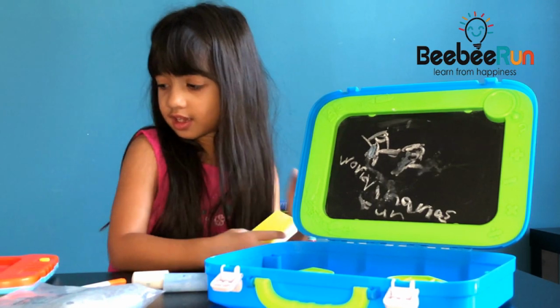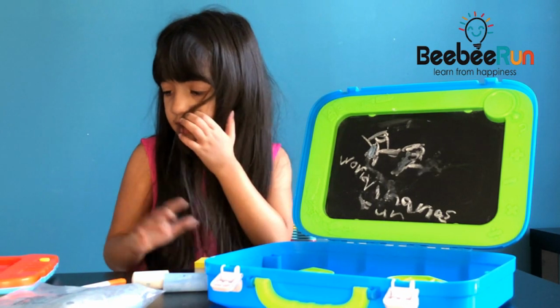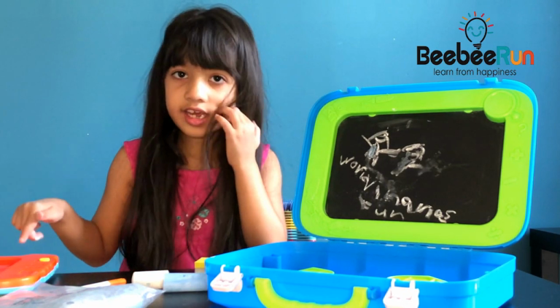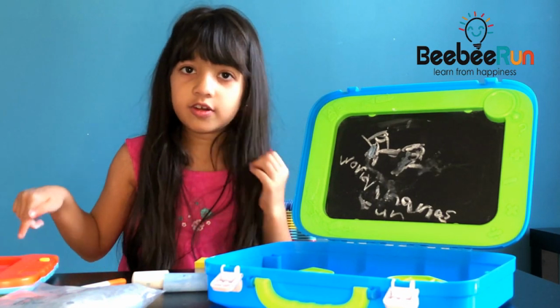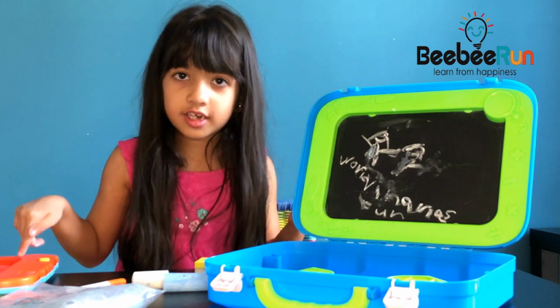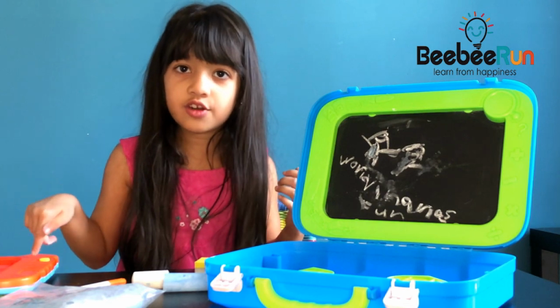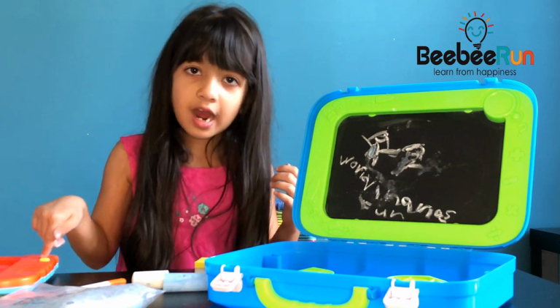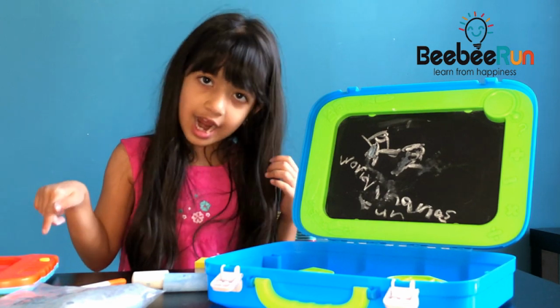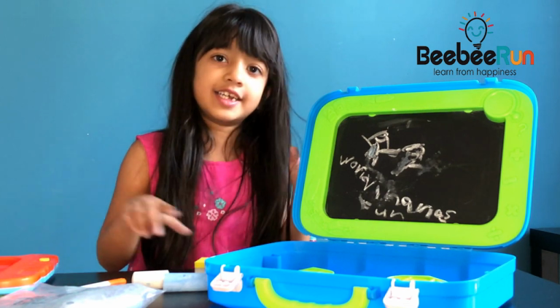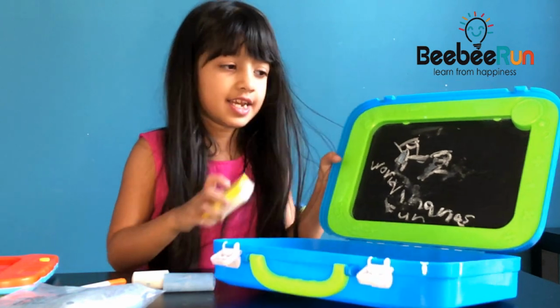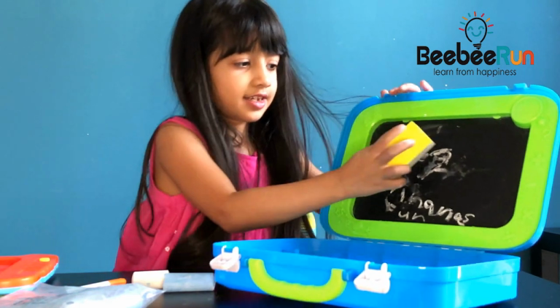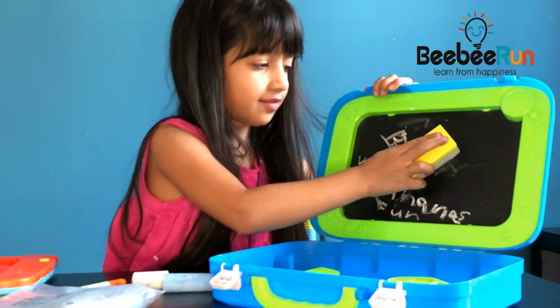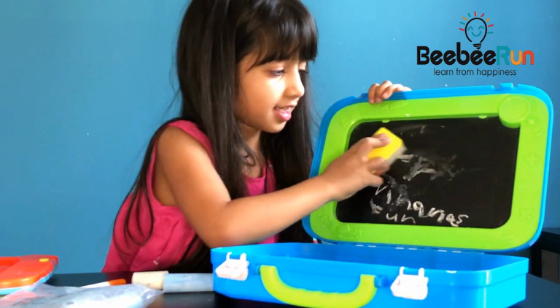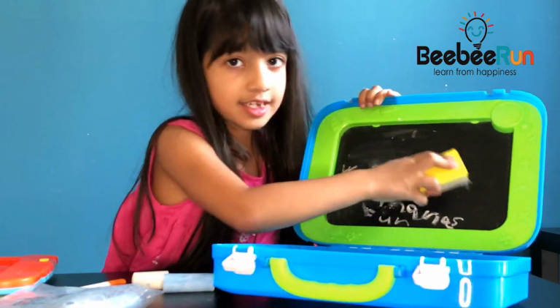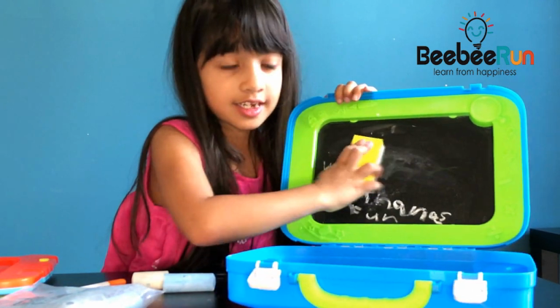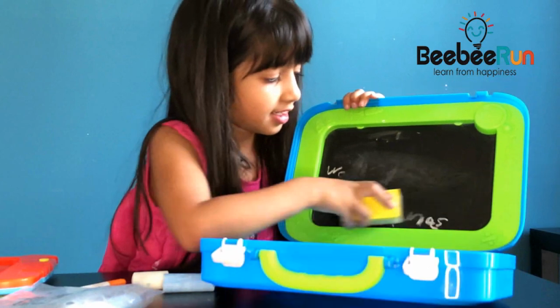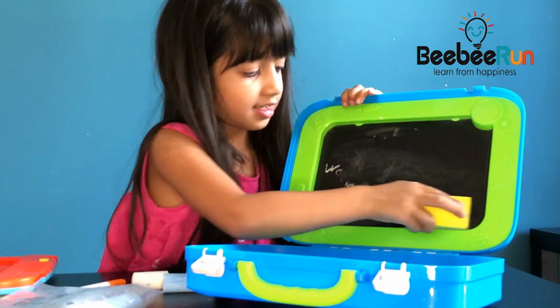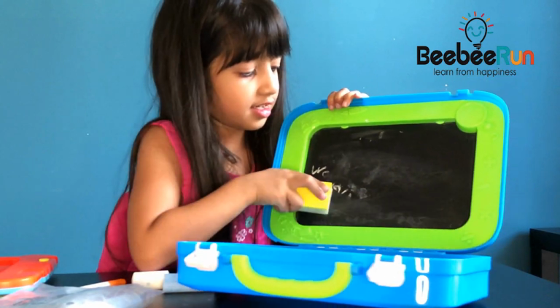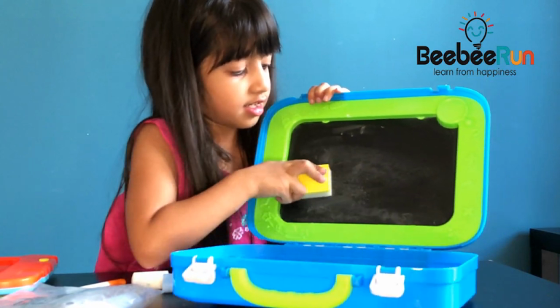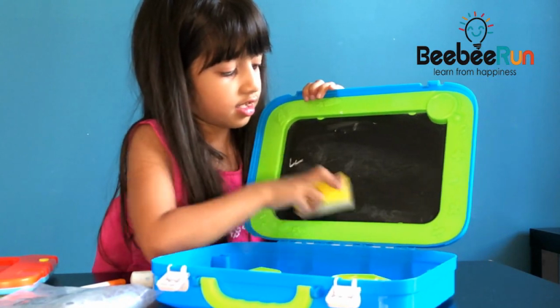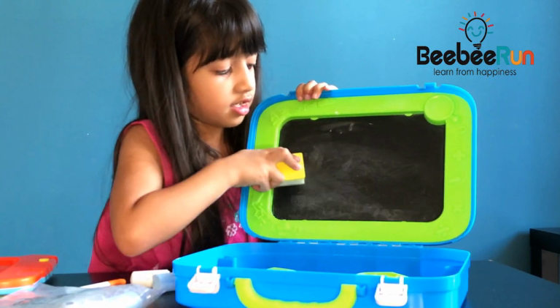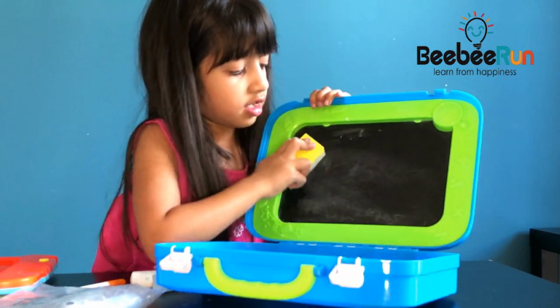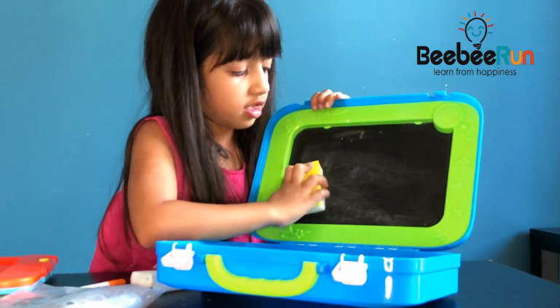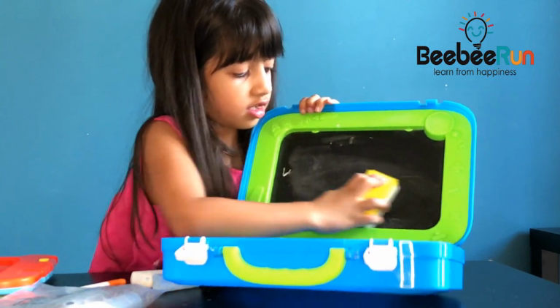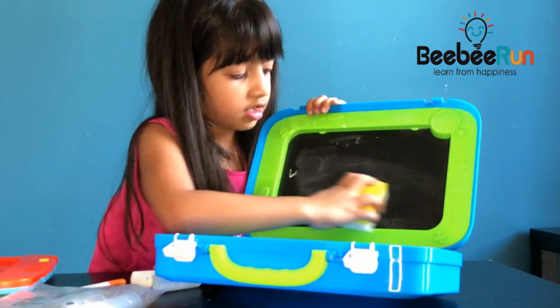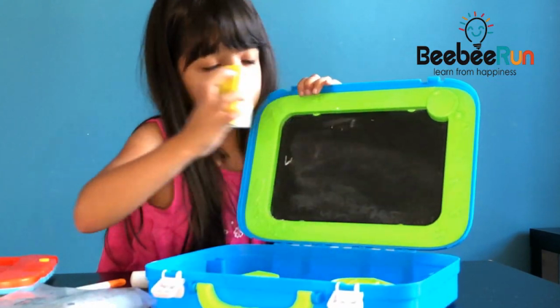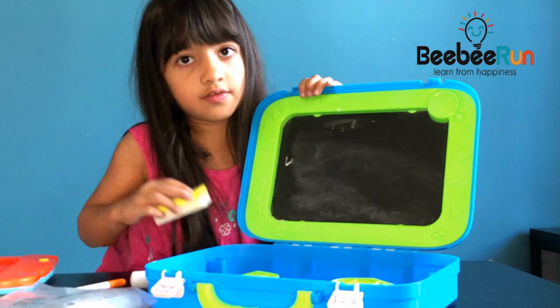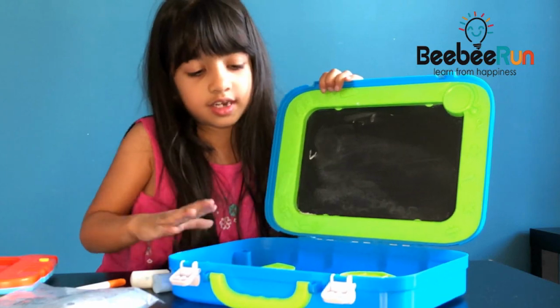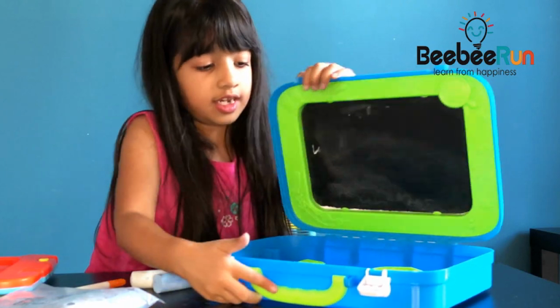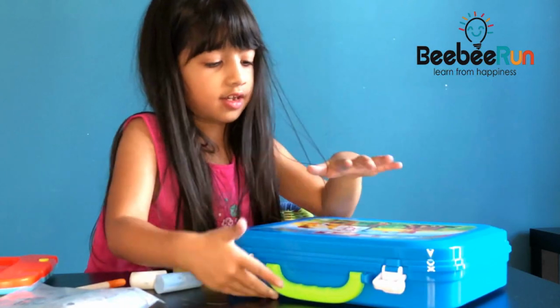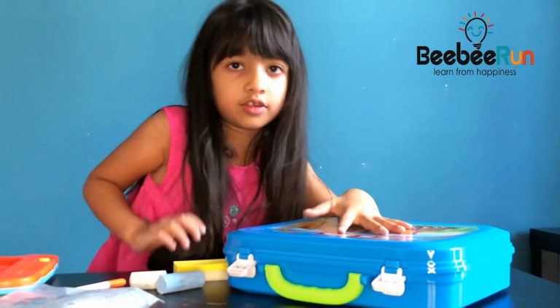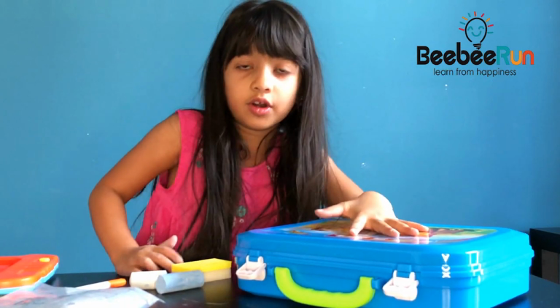So now I'm going to draw on this and show you how my art is. I'm going to erase this. See, it erases nicely, so I'm going to close the board.